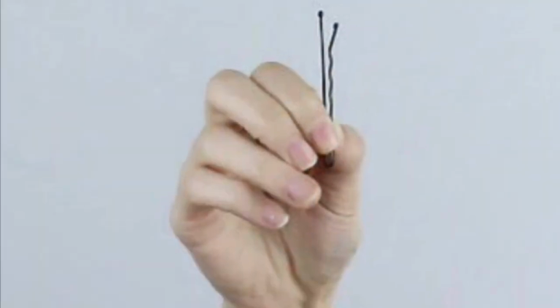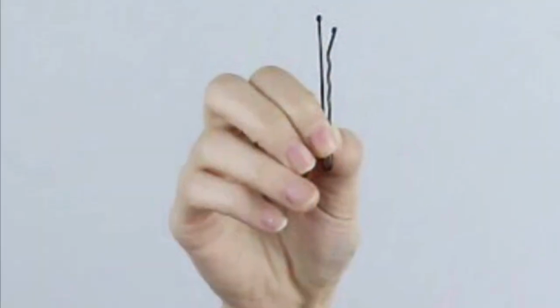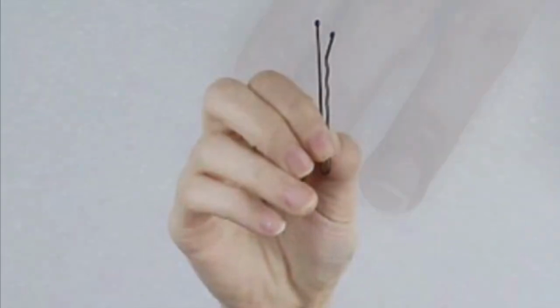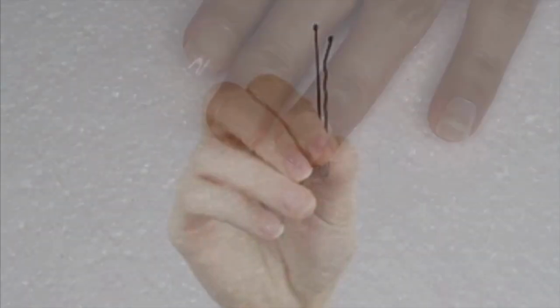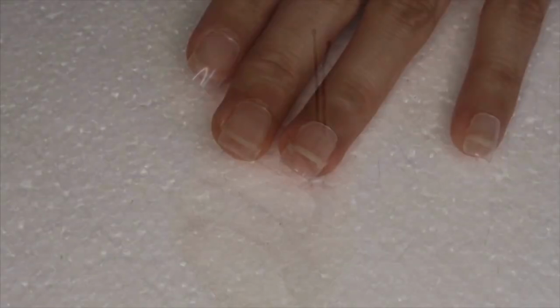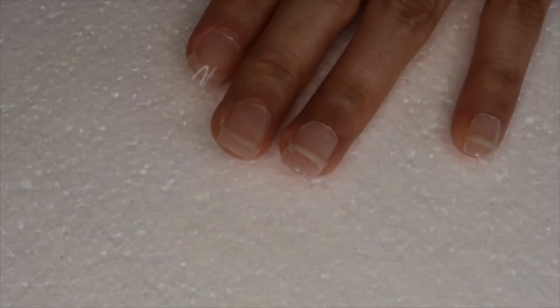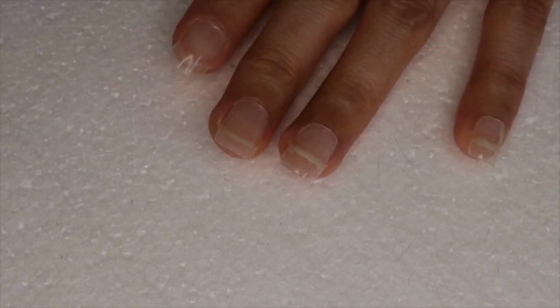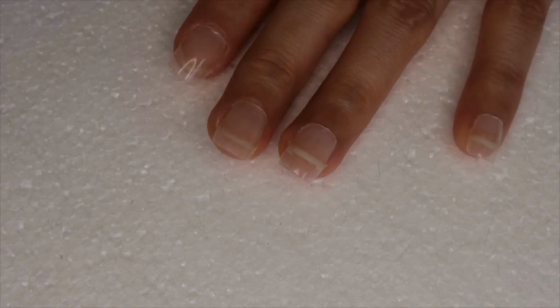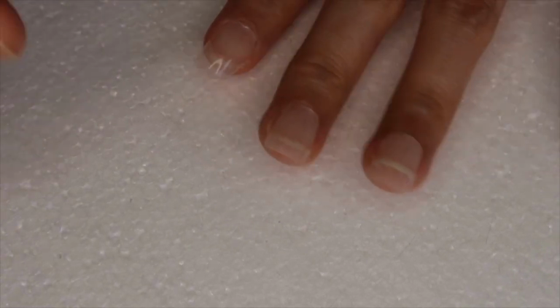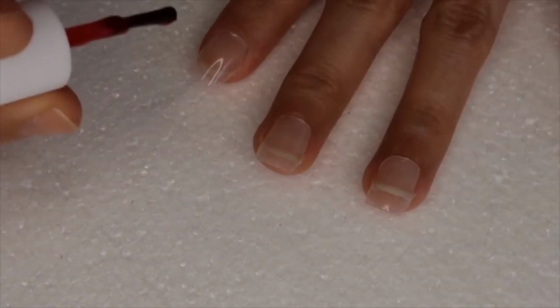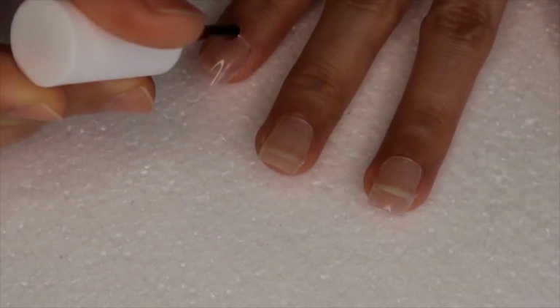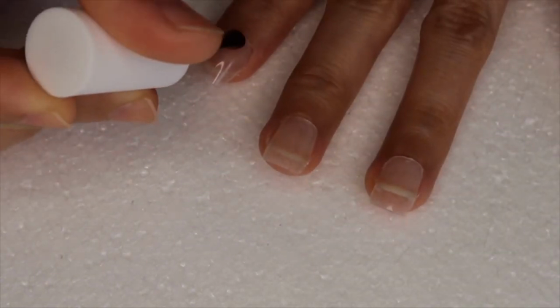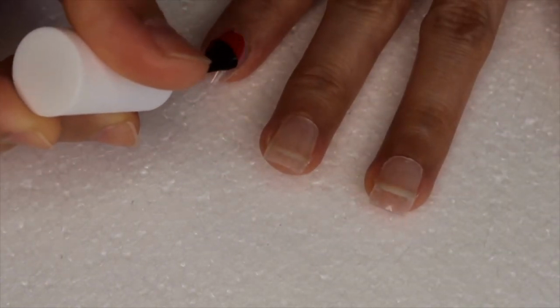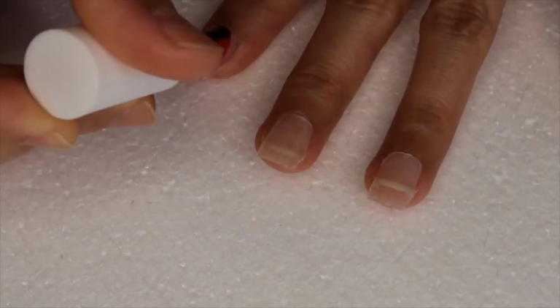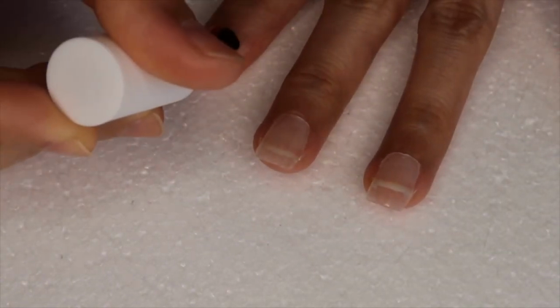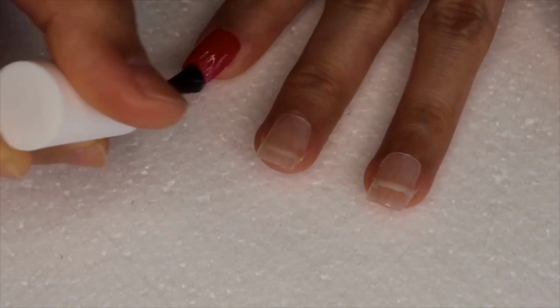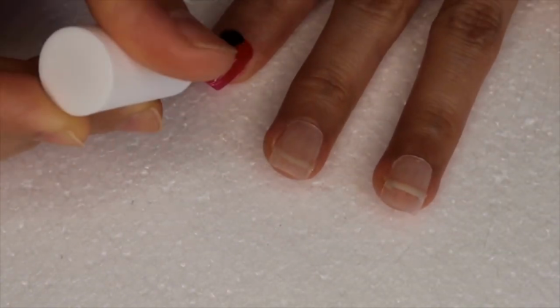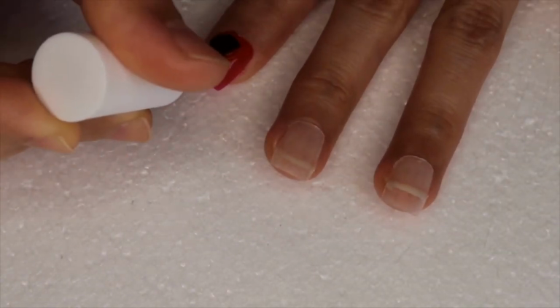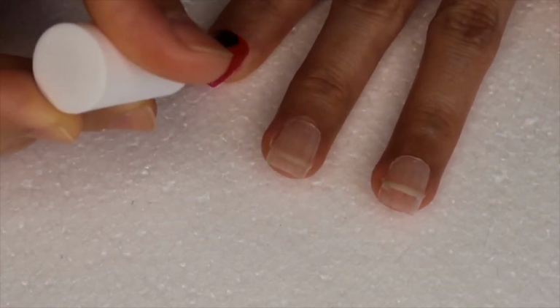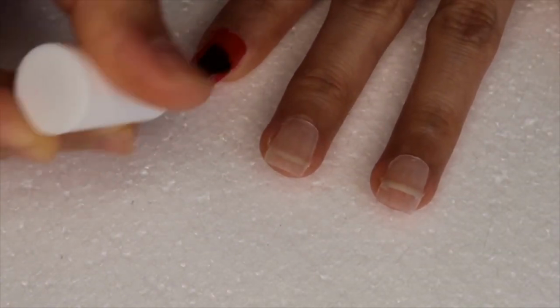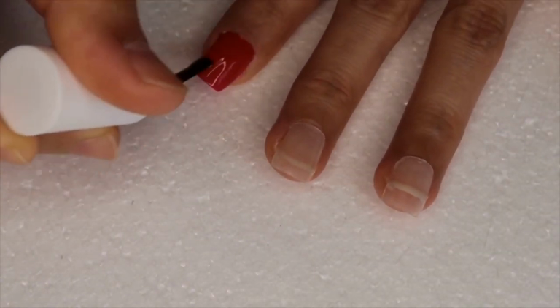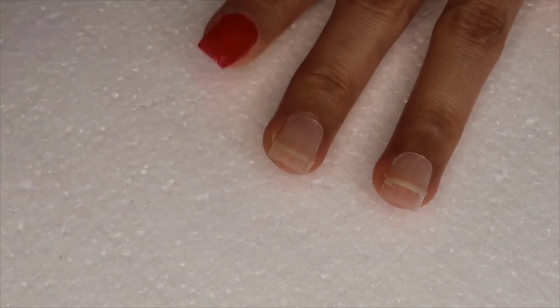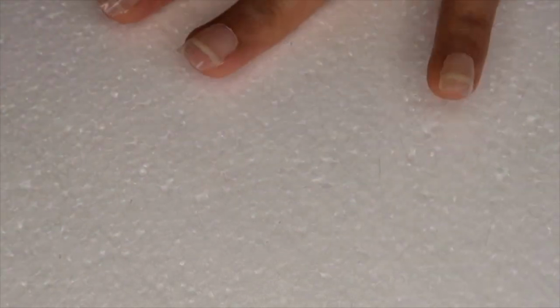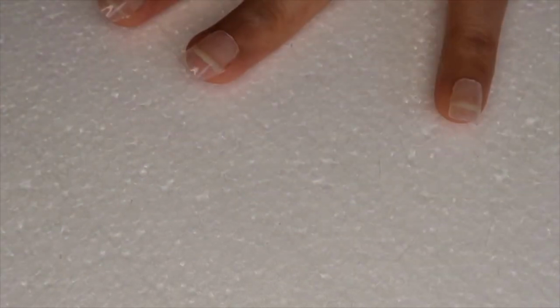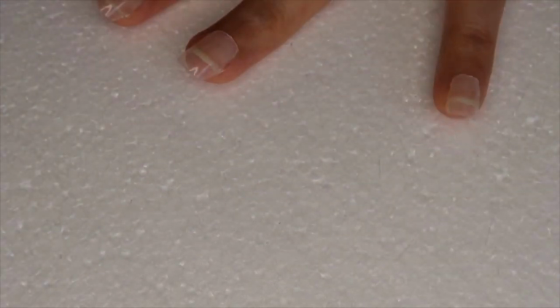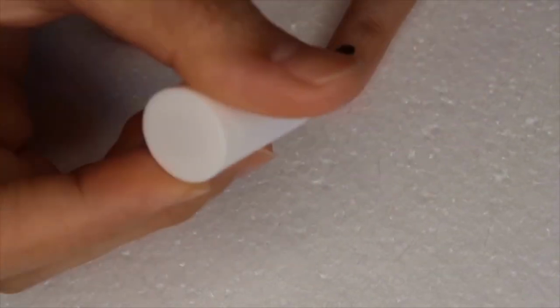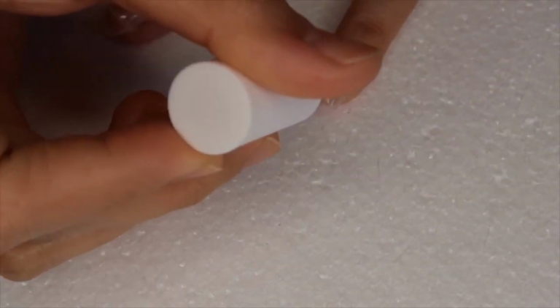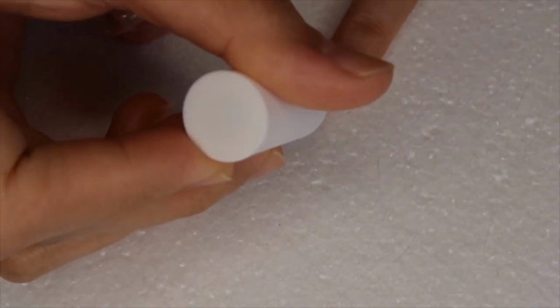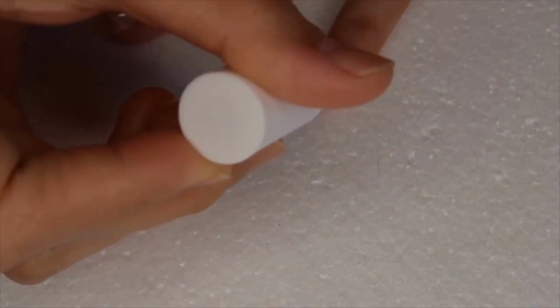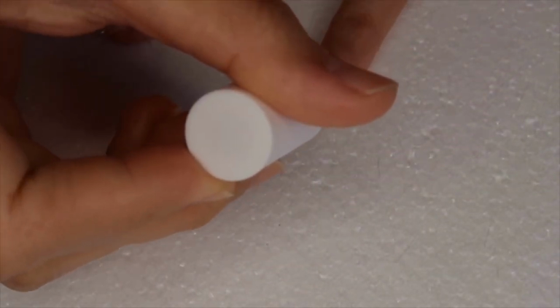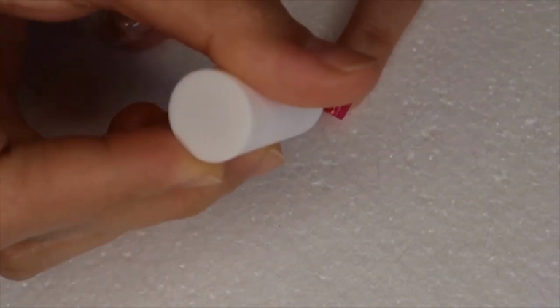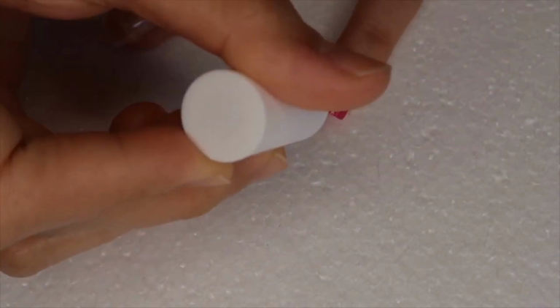I already applied a base coat to protect my nails. Then I'm using a true red polish and I'm painting my pinky, index, and thumbnails with it.